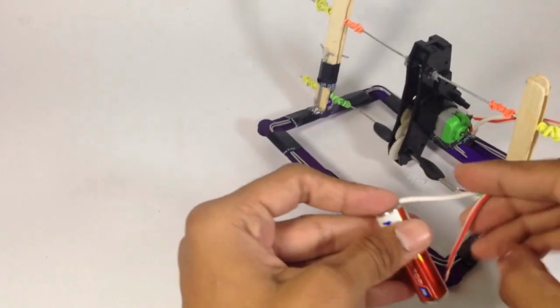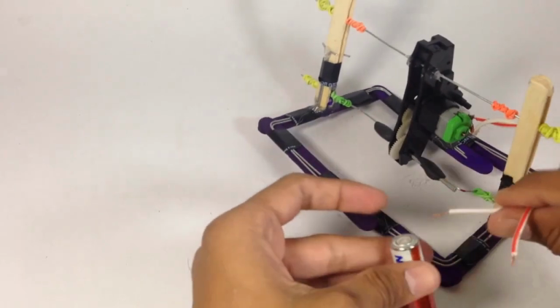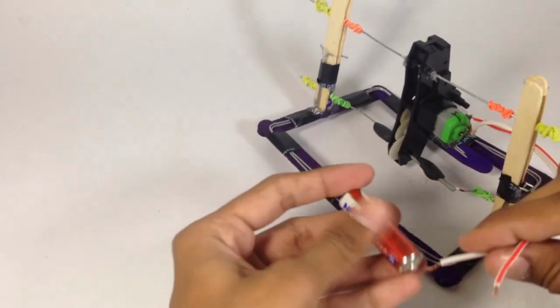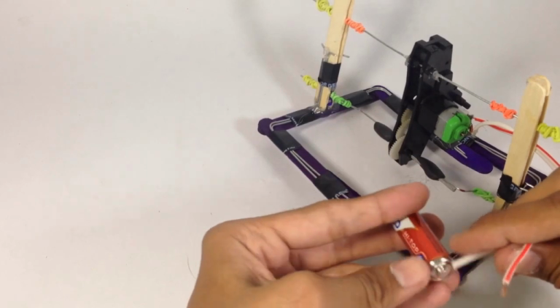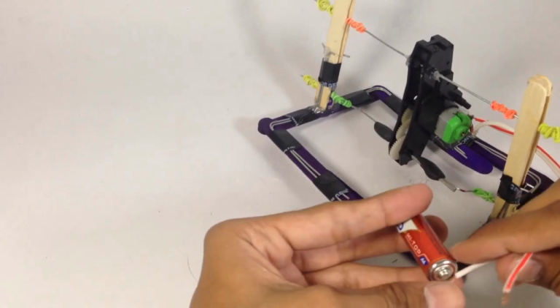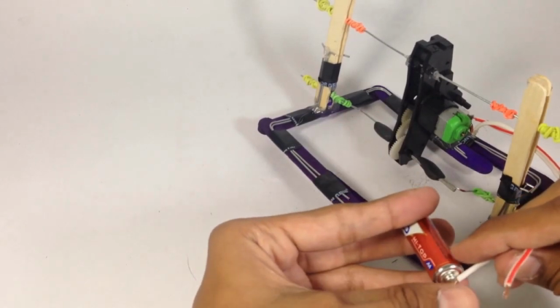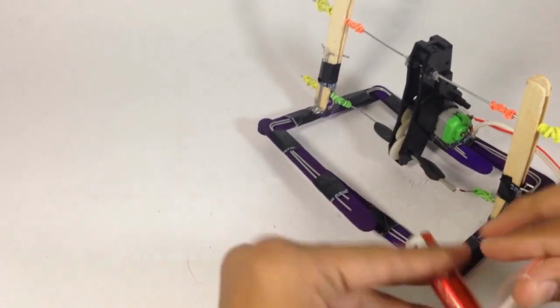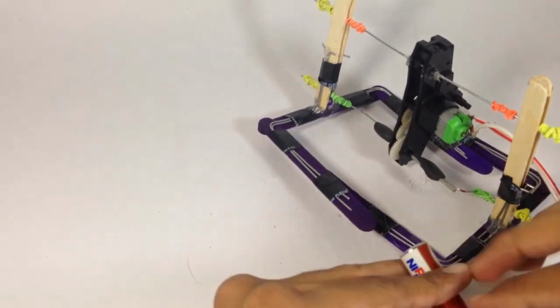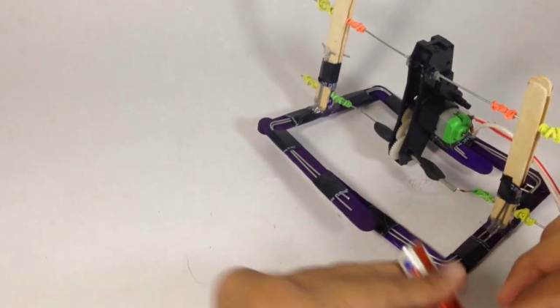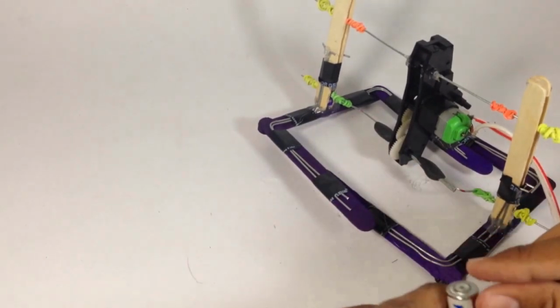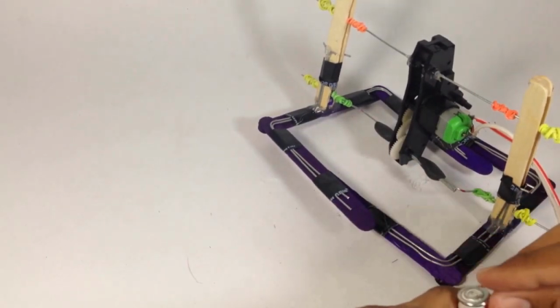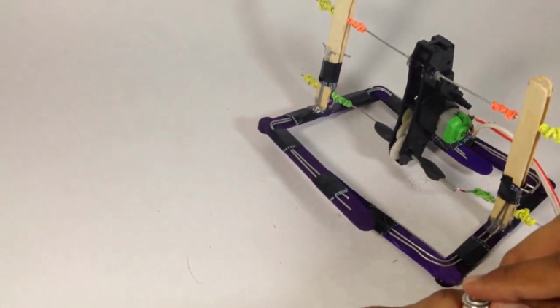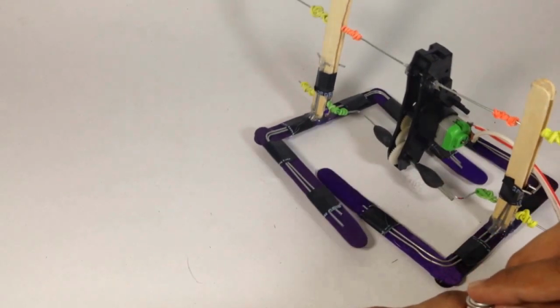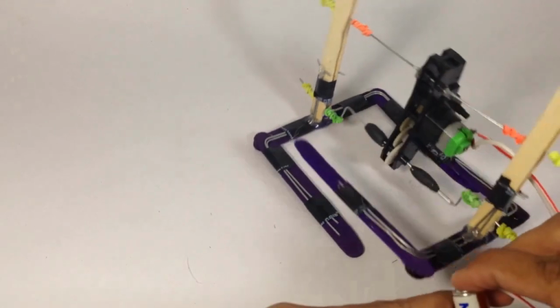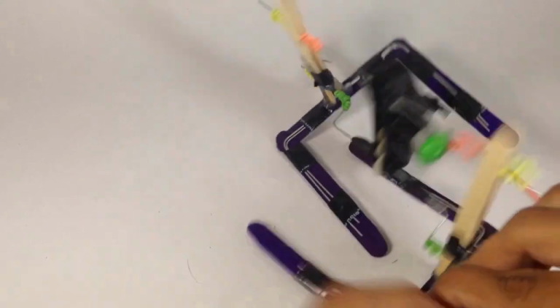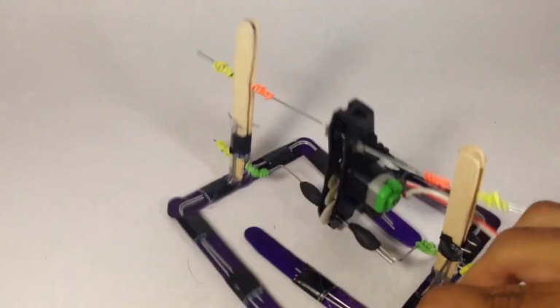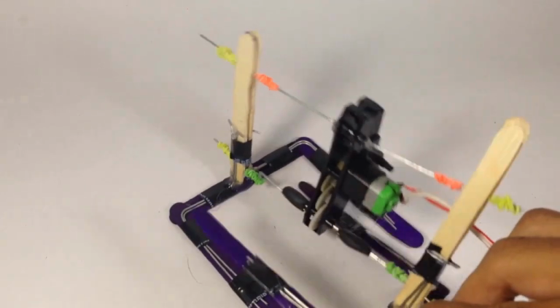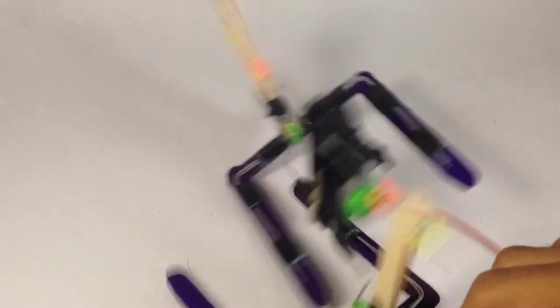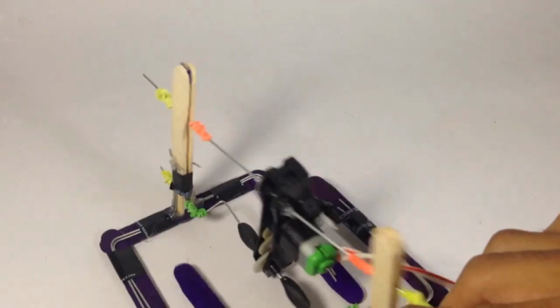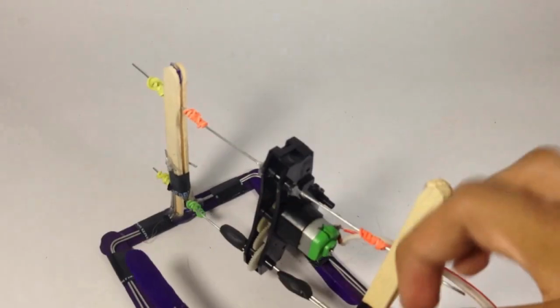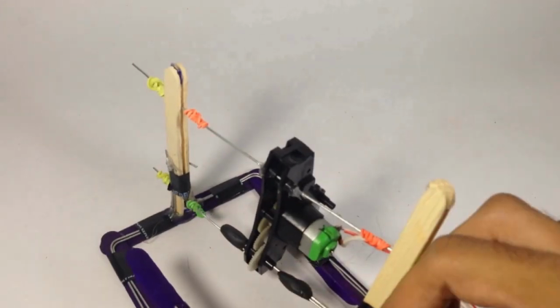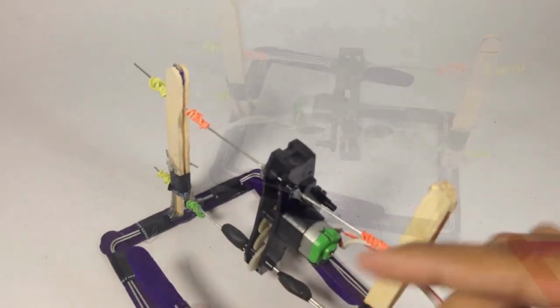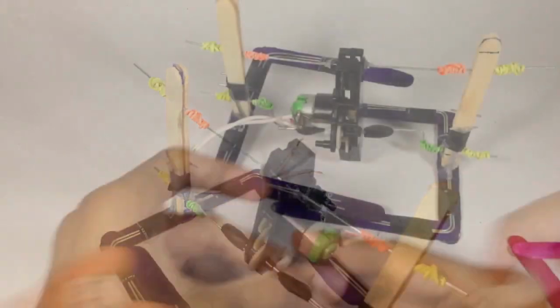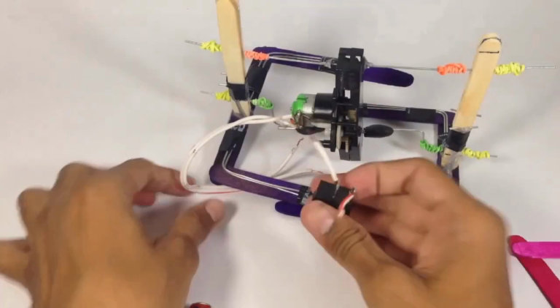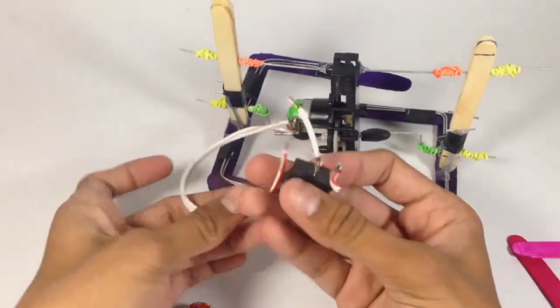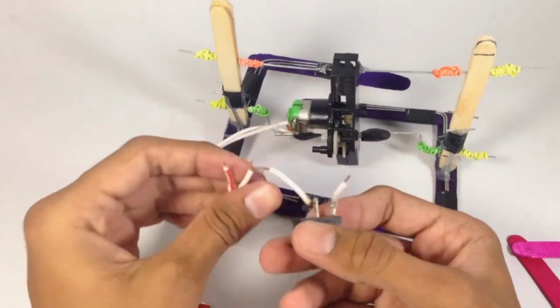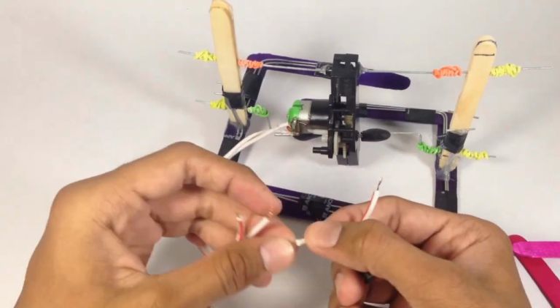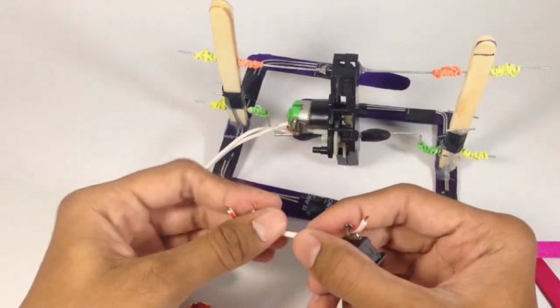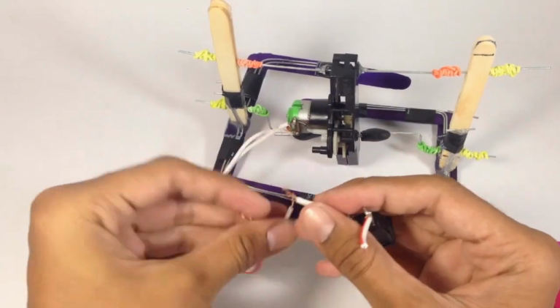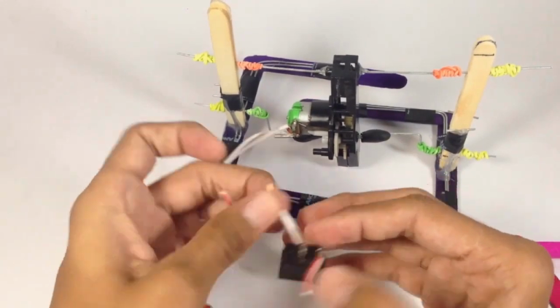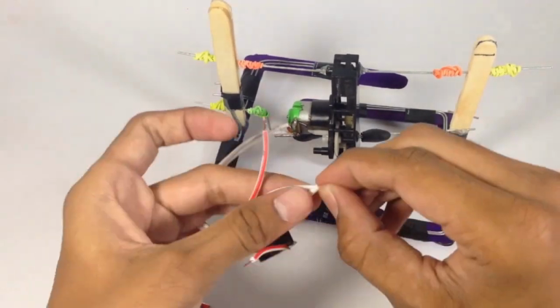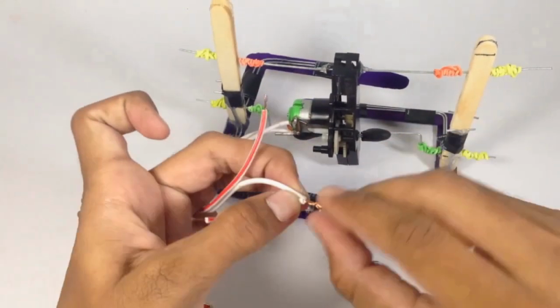So now the mechanism of our robot is ready. Now fix the switch and battery on the robot.